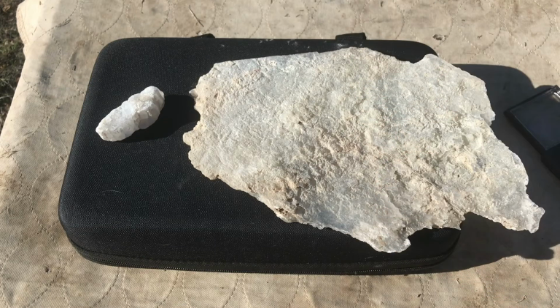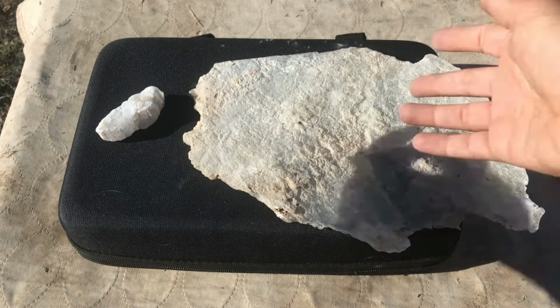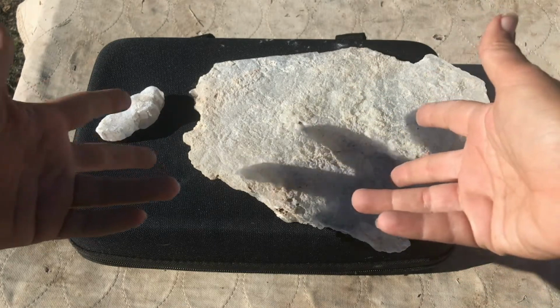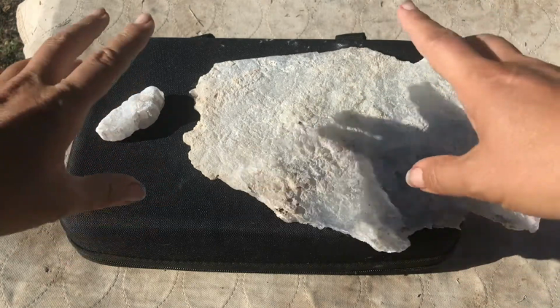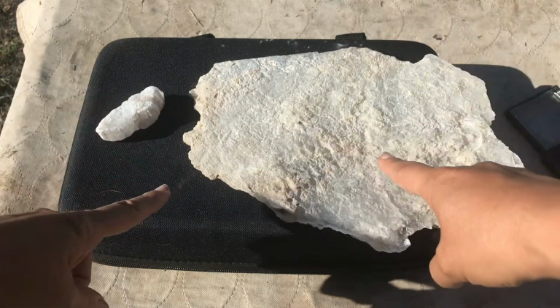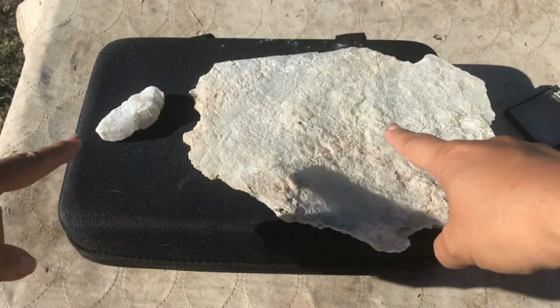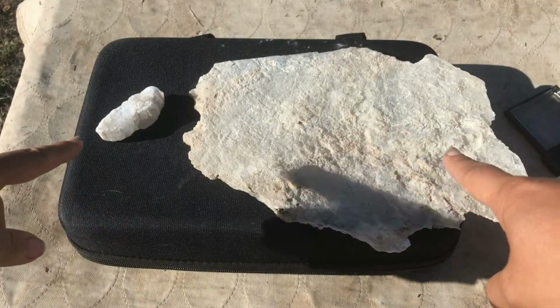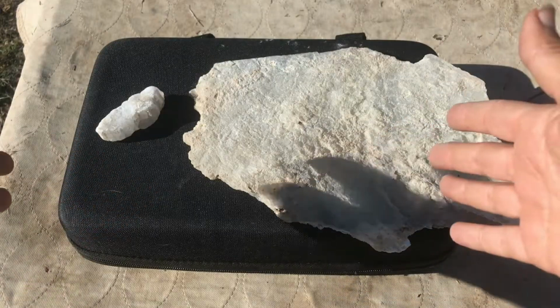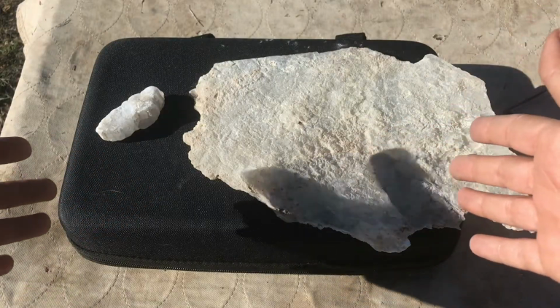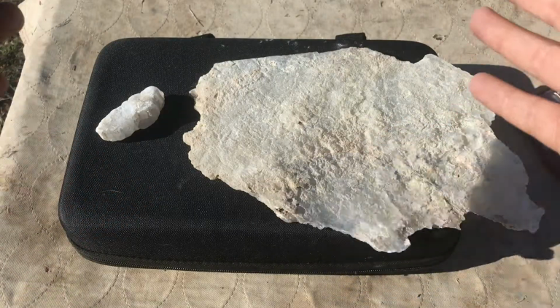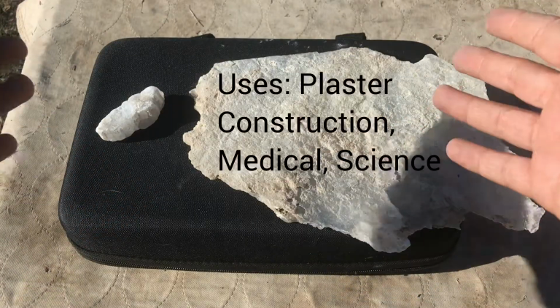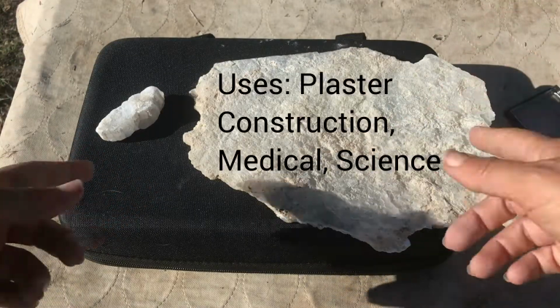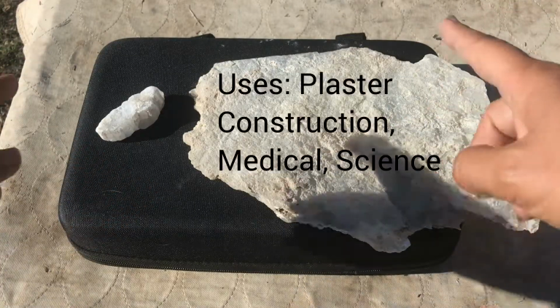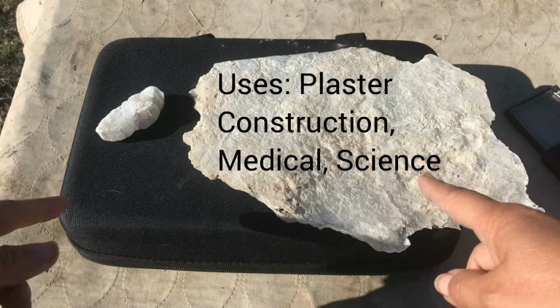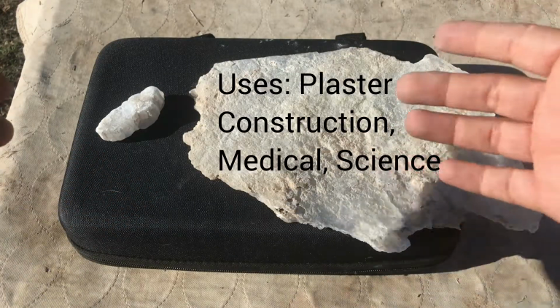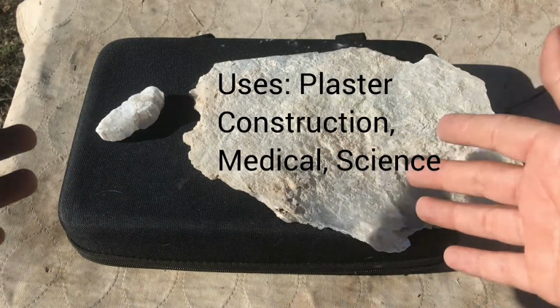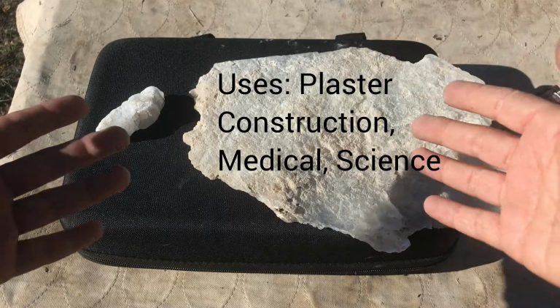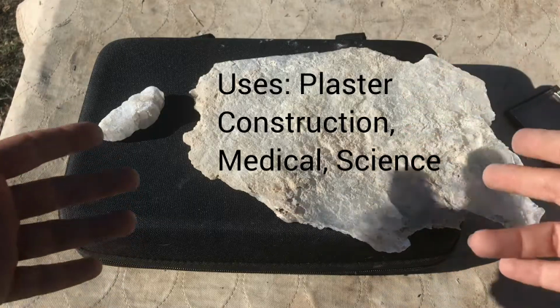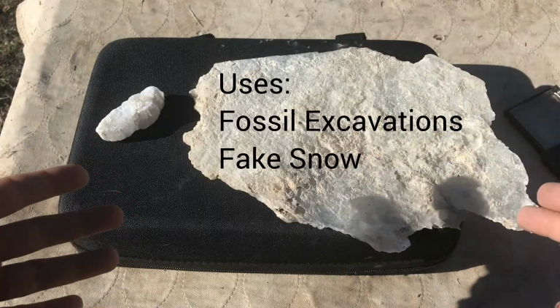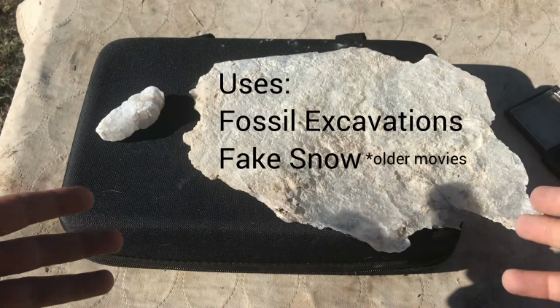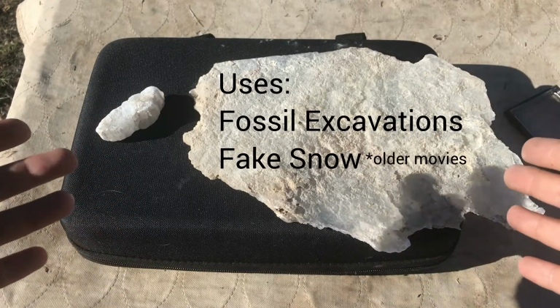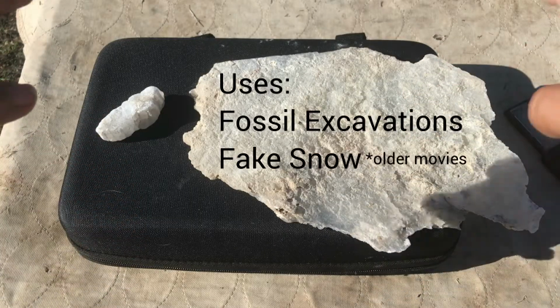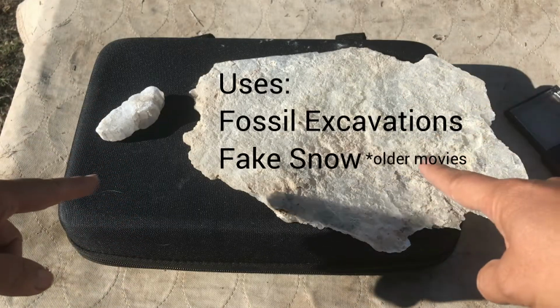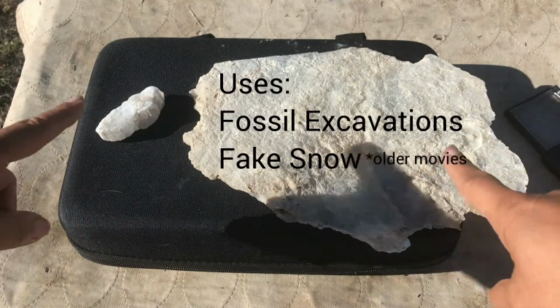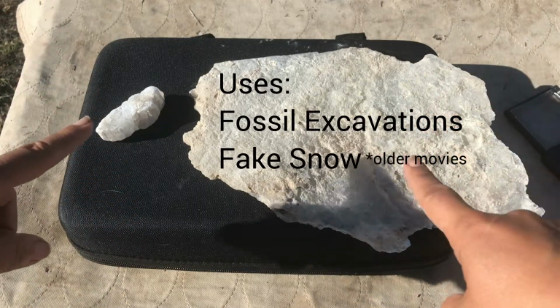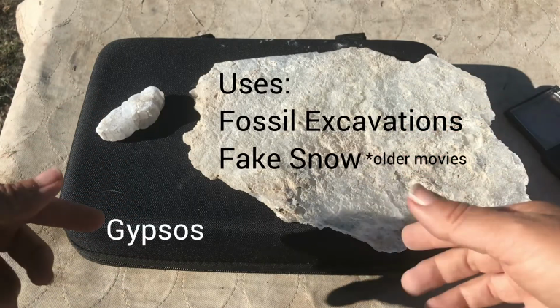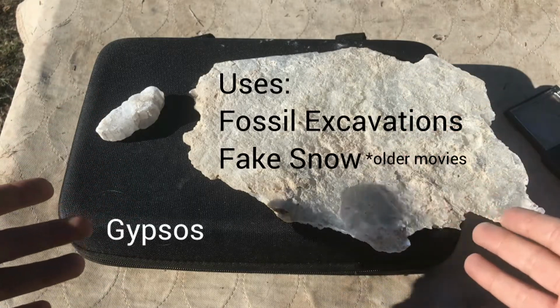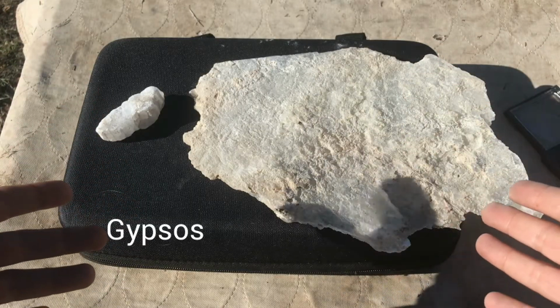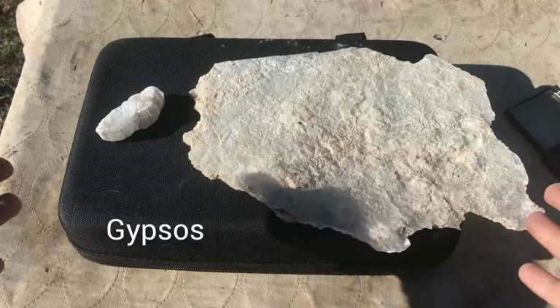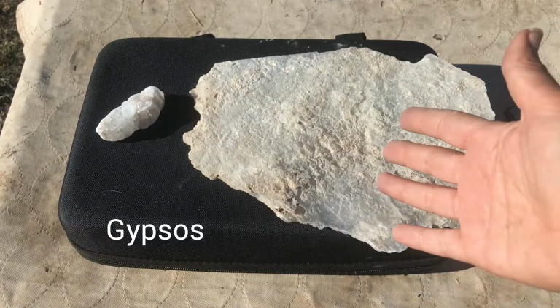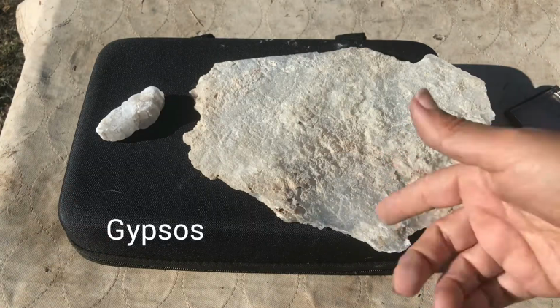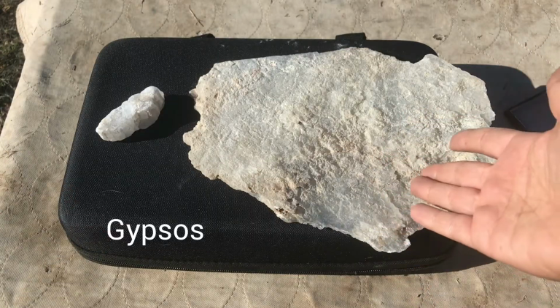Gypsum is probably an important part of your home, because it's commonly used in plaster, drywall, or cement applications. In fact, the name comes from the Greek word 'gypsos,' which basically refers to plaster.